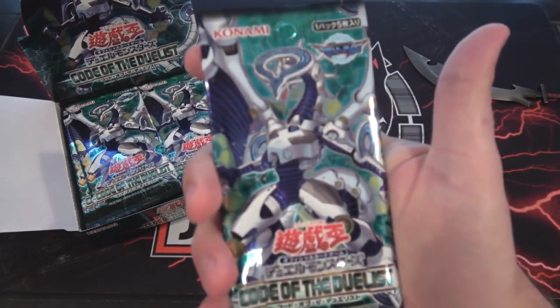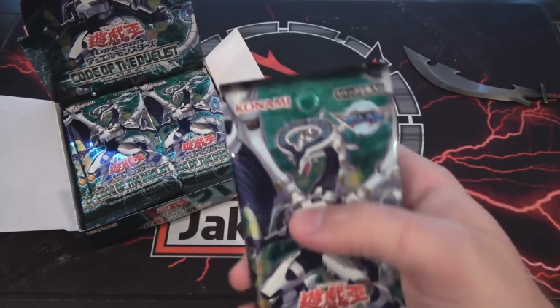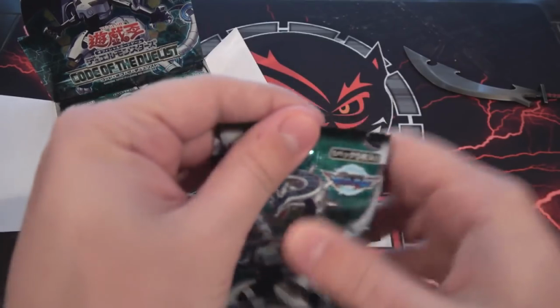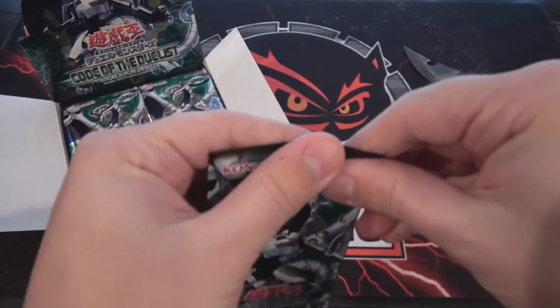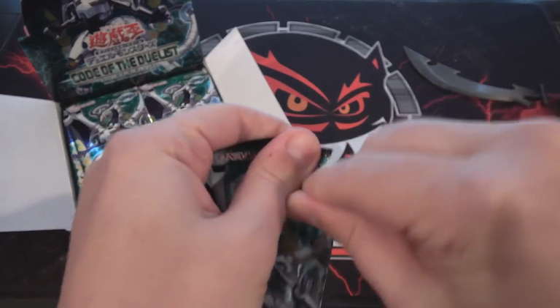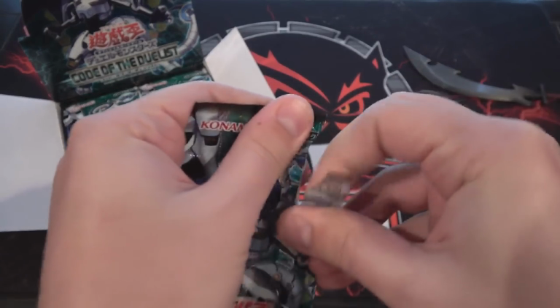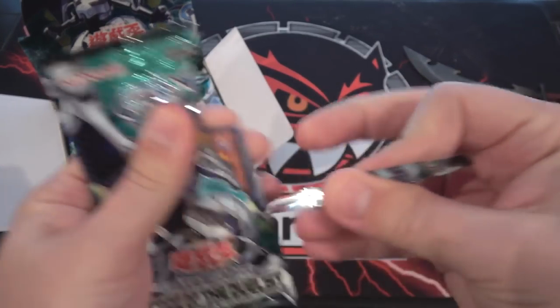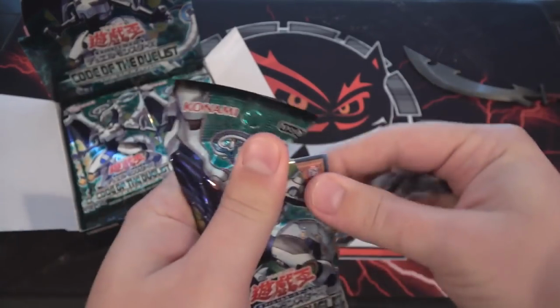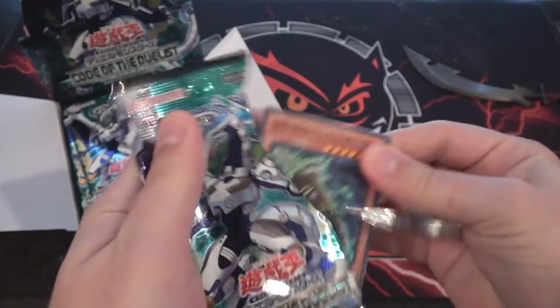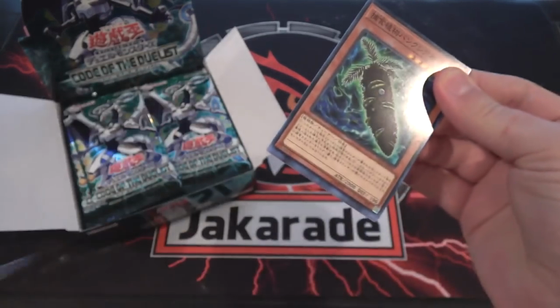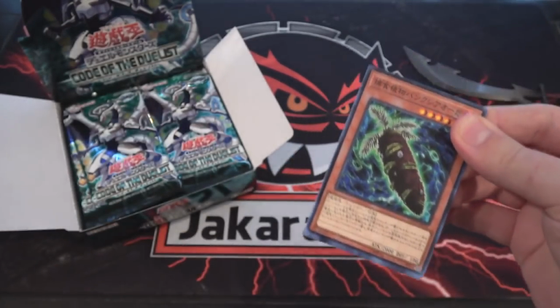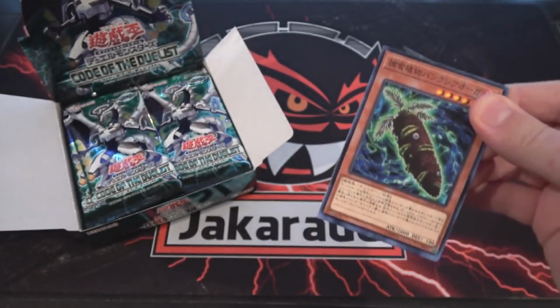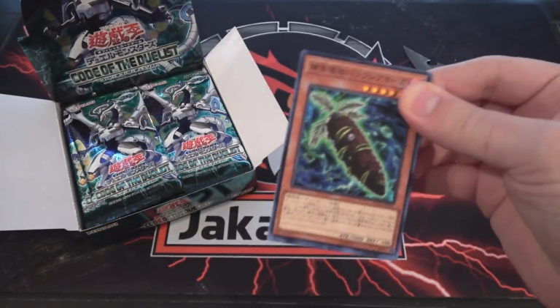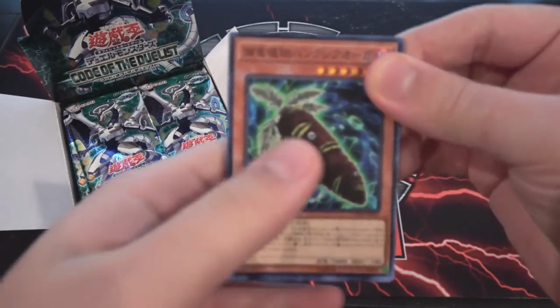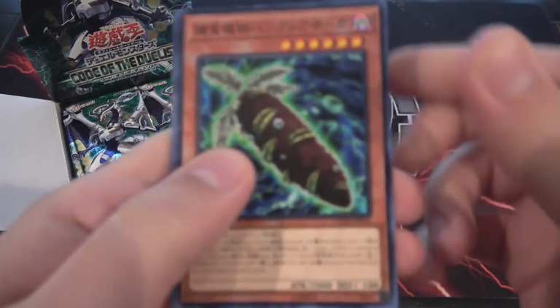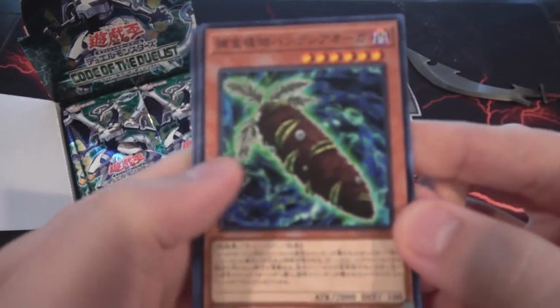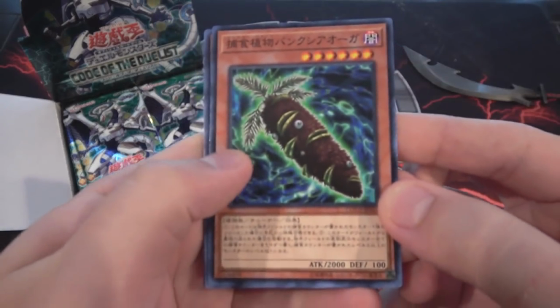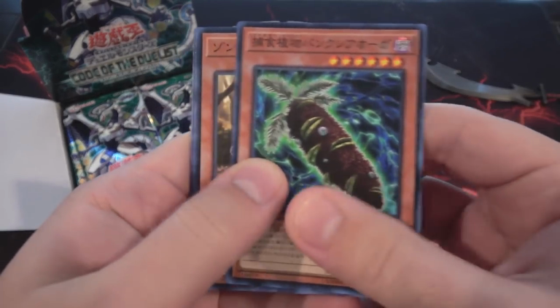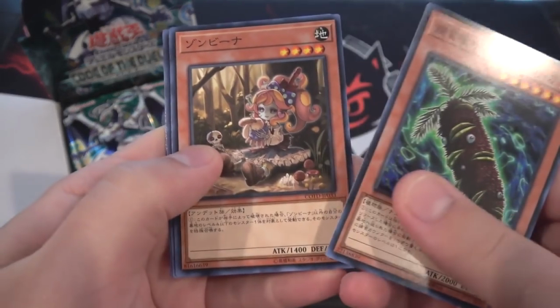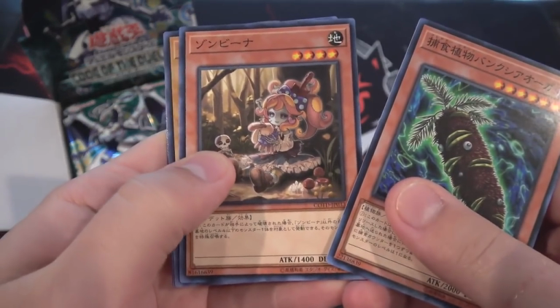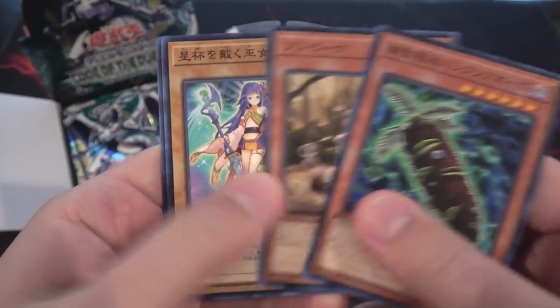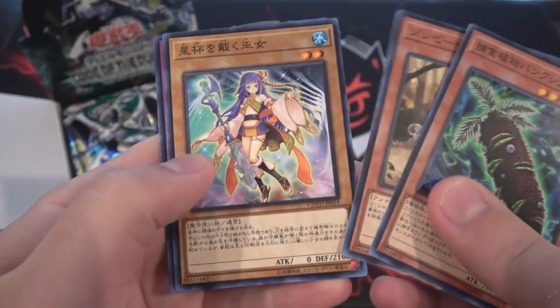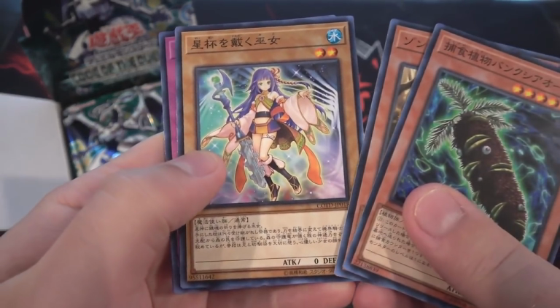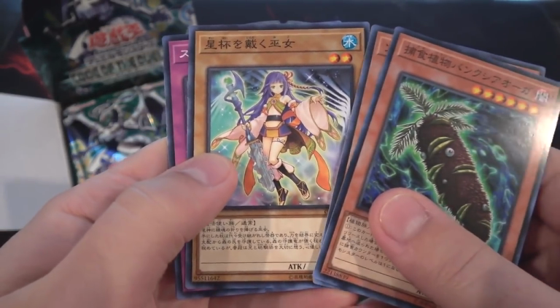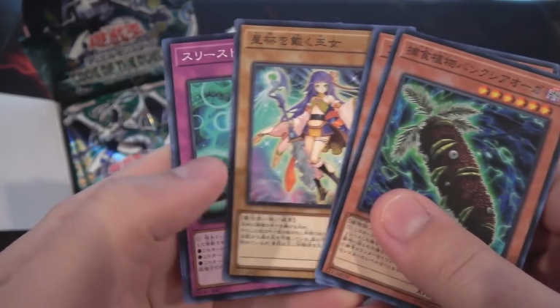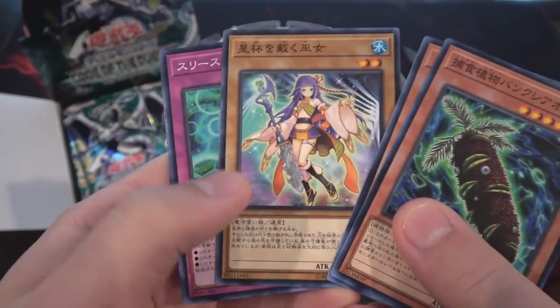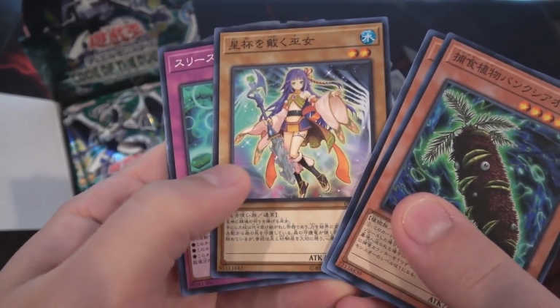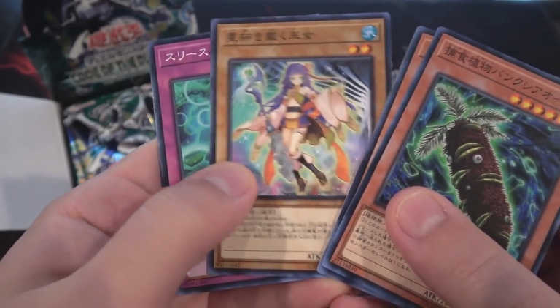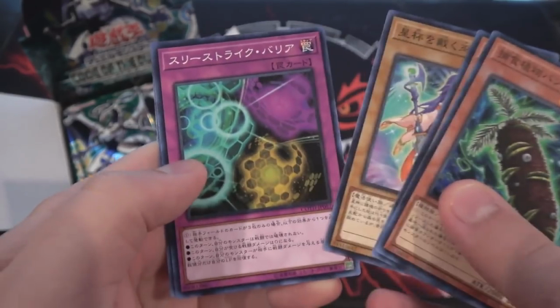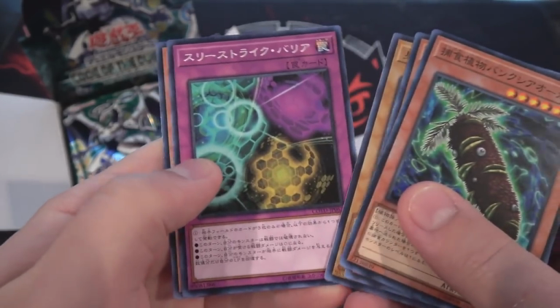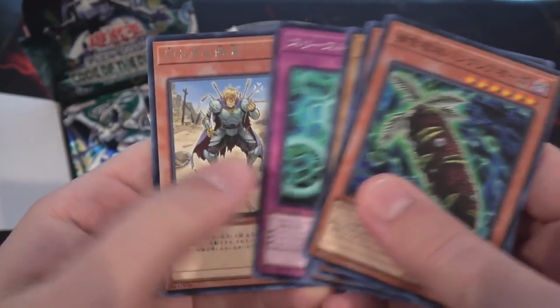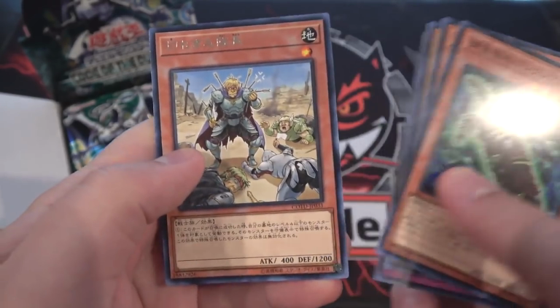Let's see what we get from our packs. I have my computer next to me just in case I don't know the name of a card, but I'm going to try my best. A little tougher on the common cards. That's one of the Star Grails though — I'm looking forward to those.